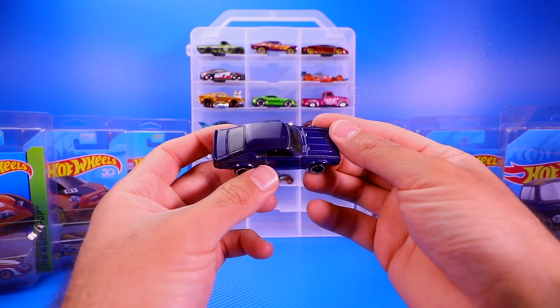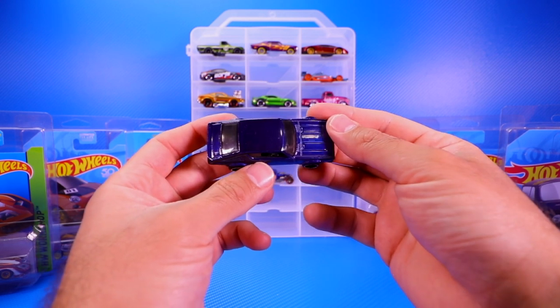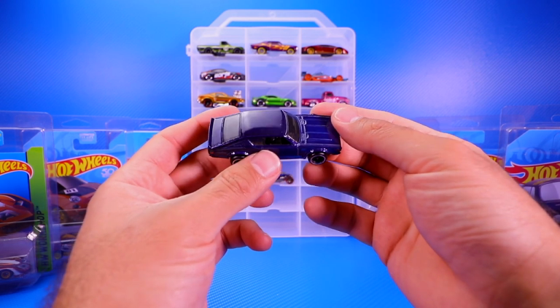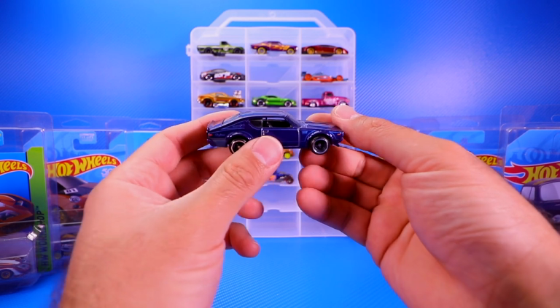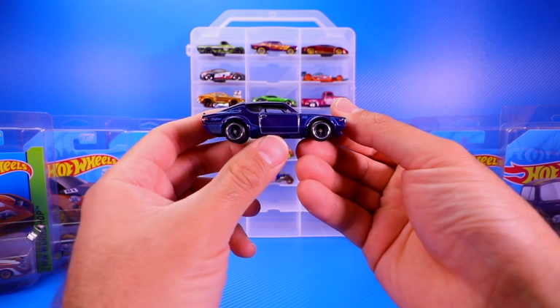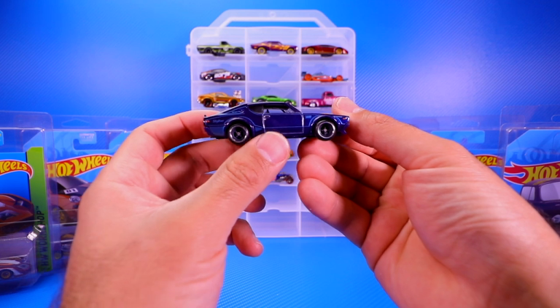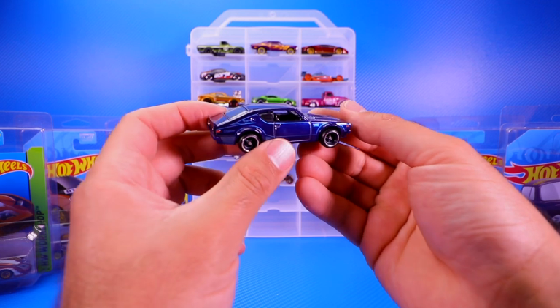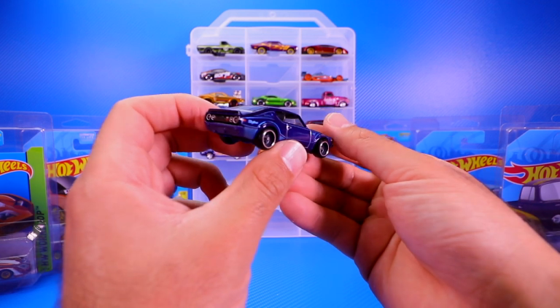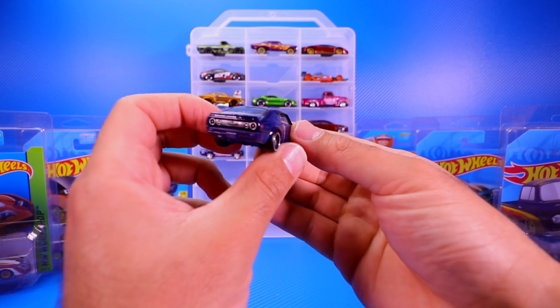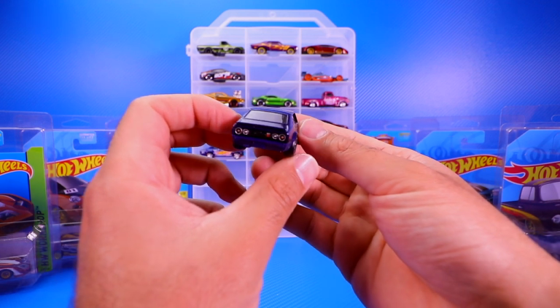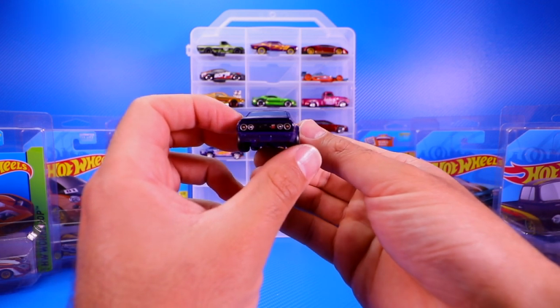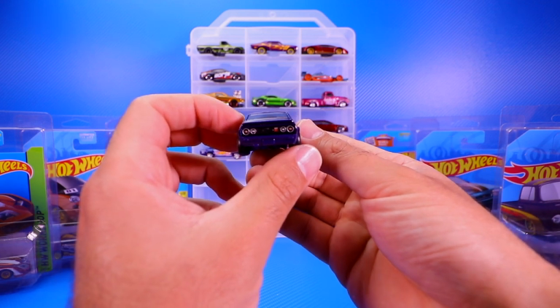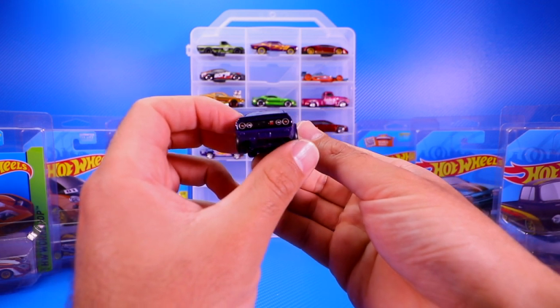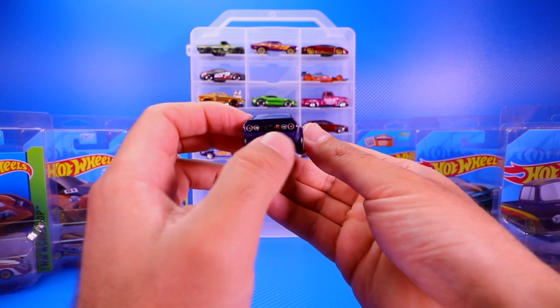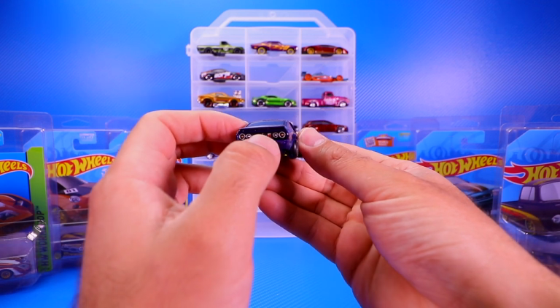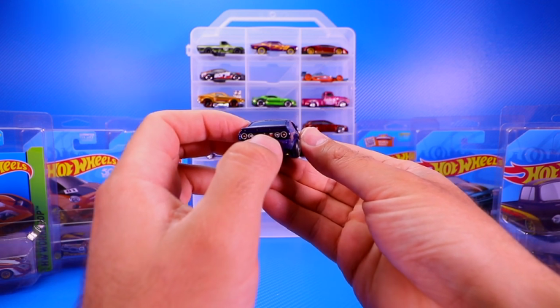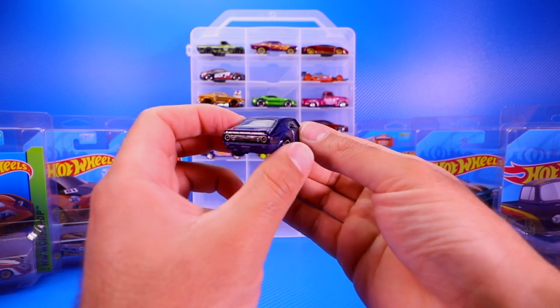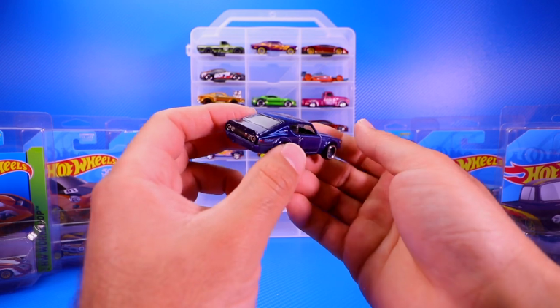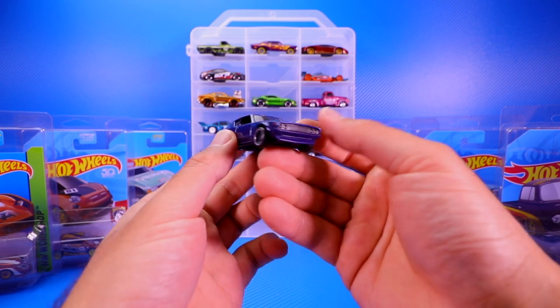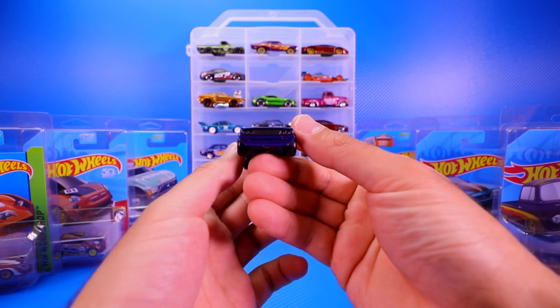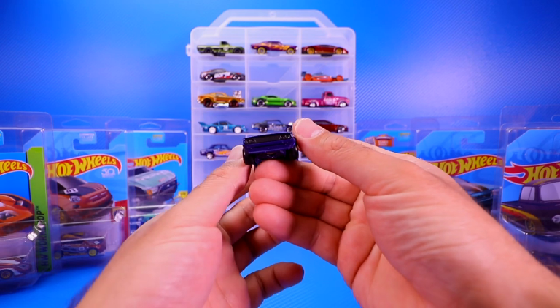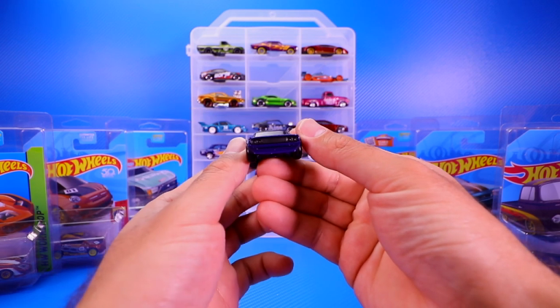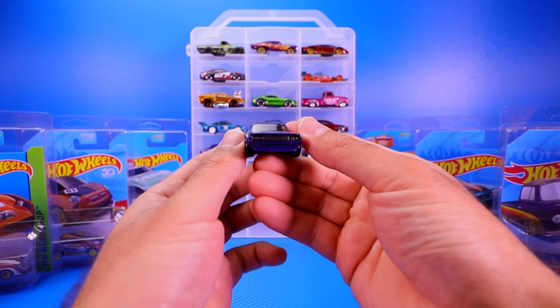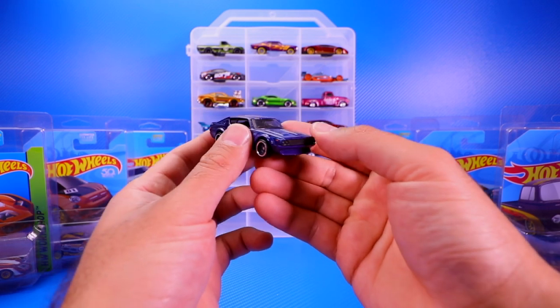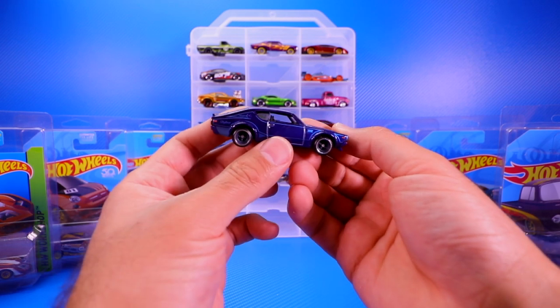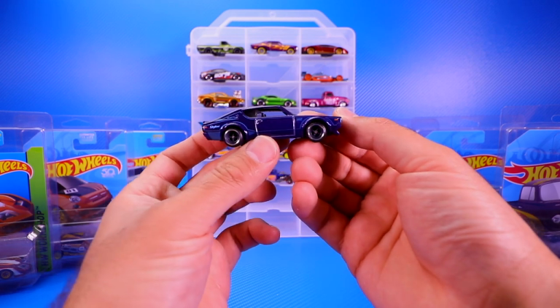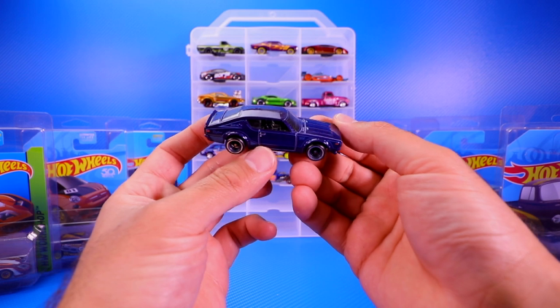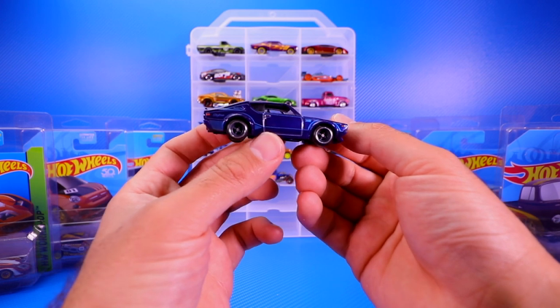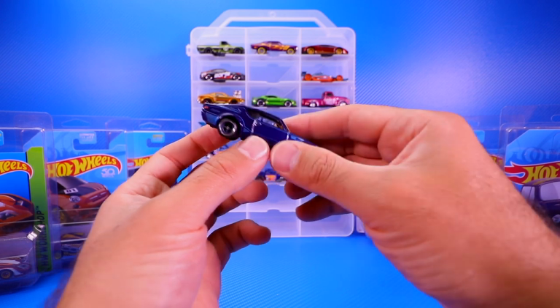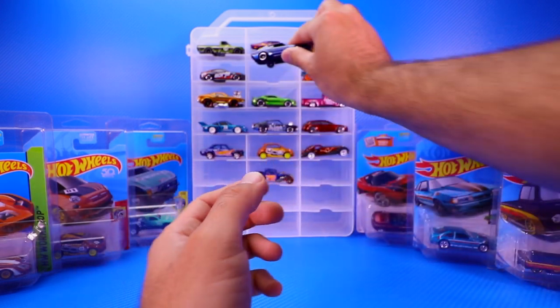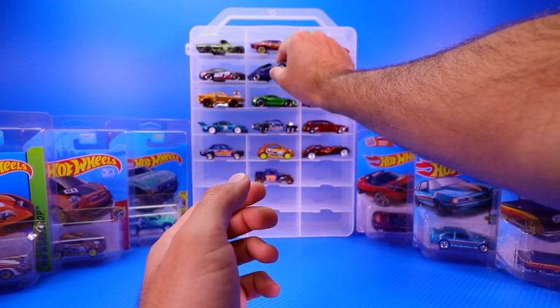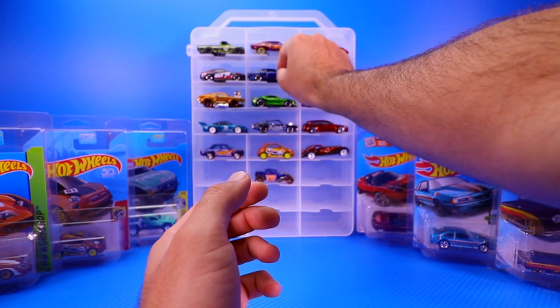Then we've got the Nissan 2000 GTR, which has become quite a collectible. A lot of the JDM cars — the older JDM cars — fans have really gone after. It's got a little GTR logo on the back, nice tampo work, not a lot on the front but still a pretty neat looking car.